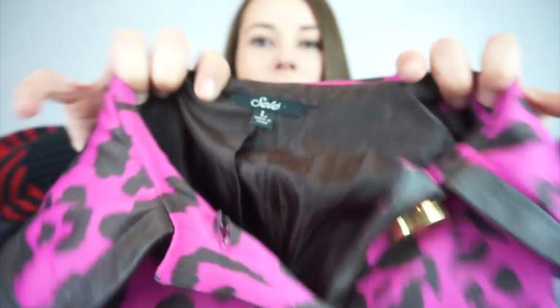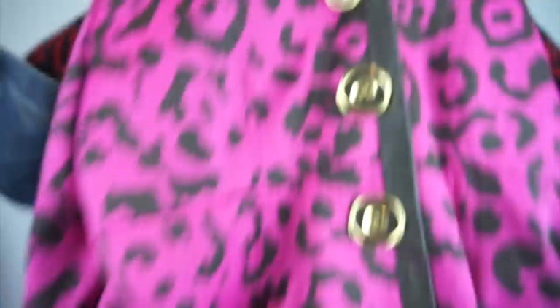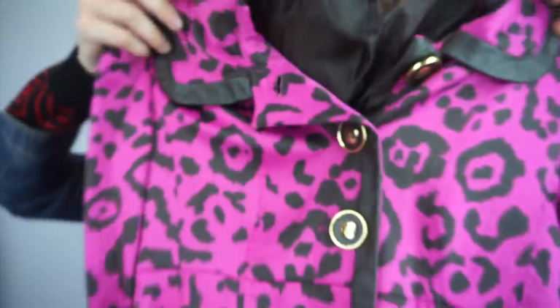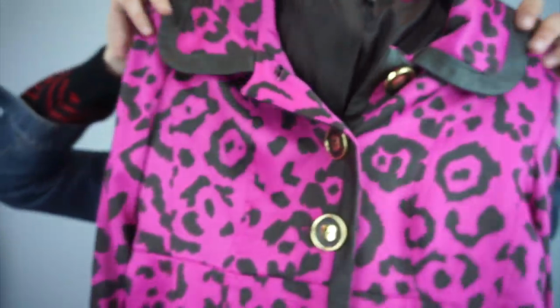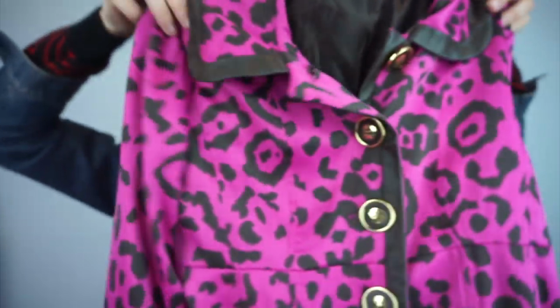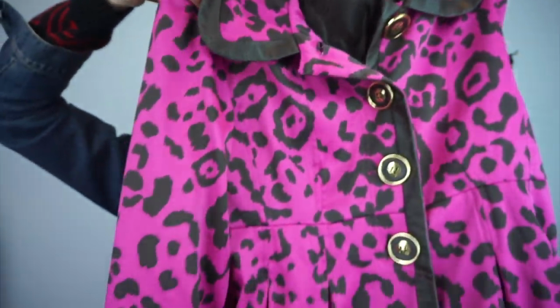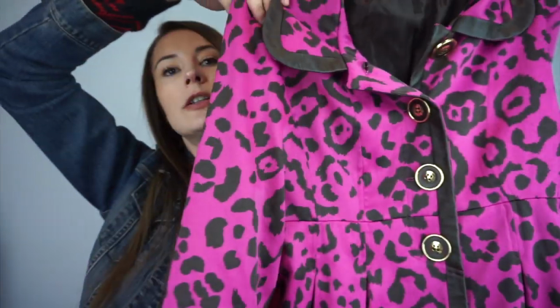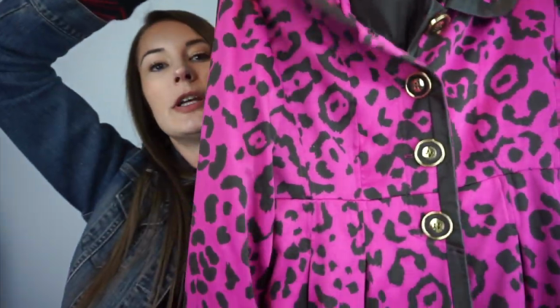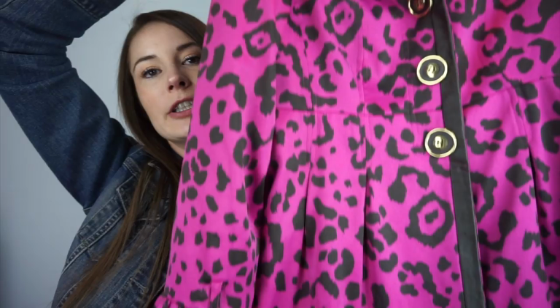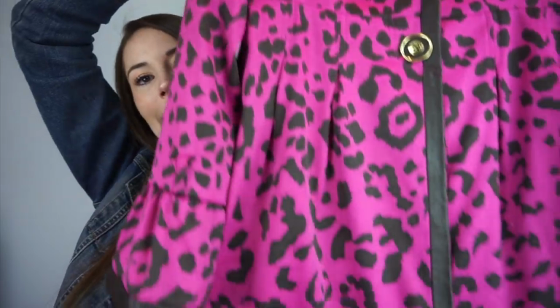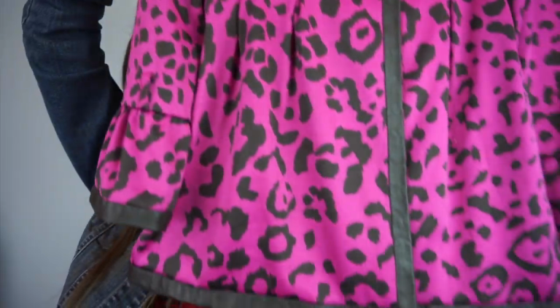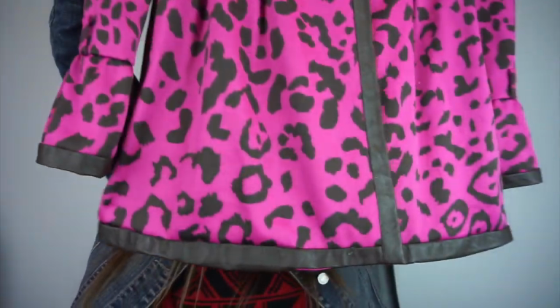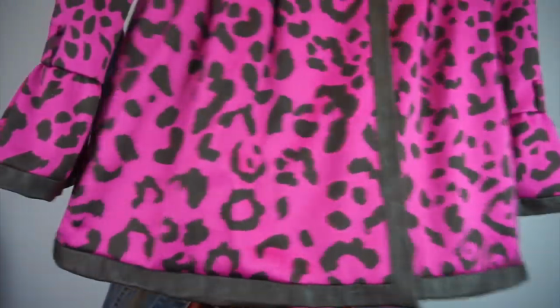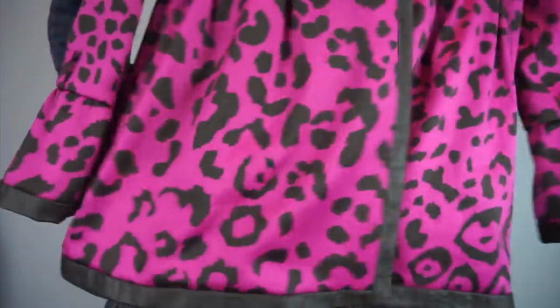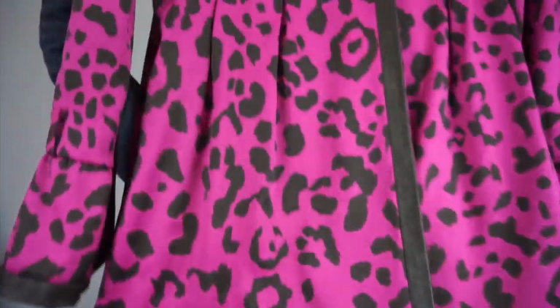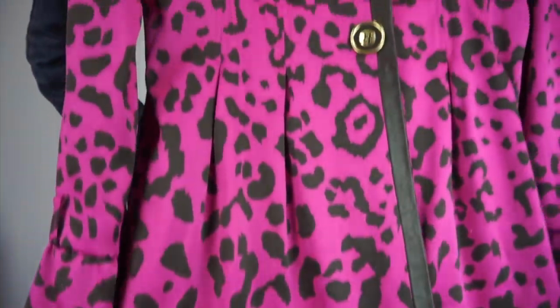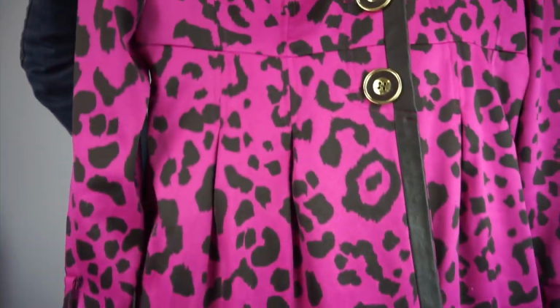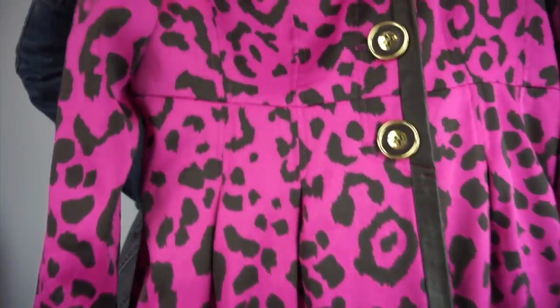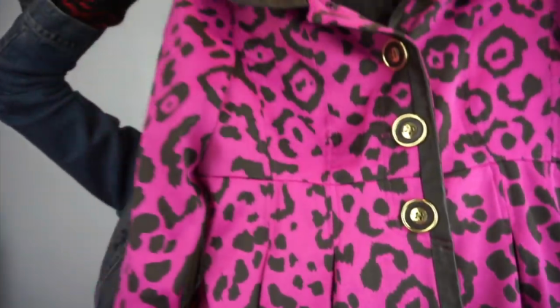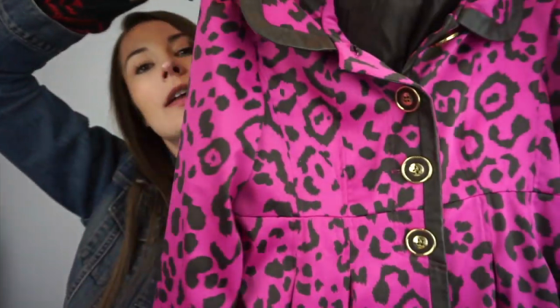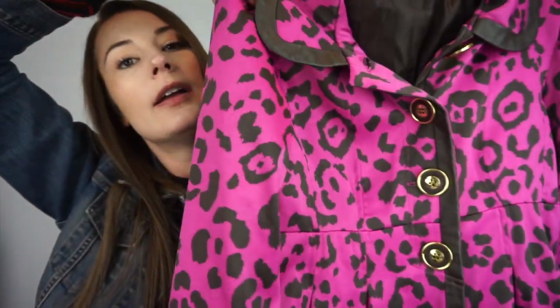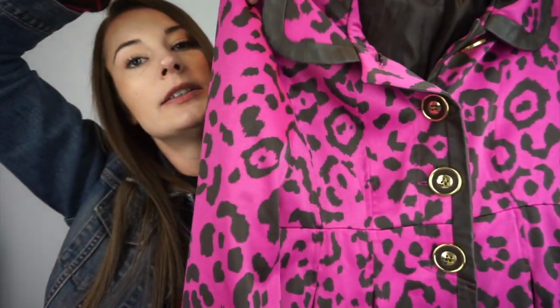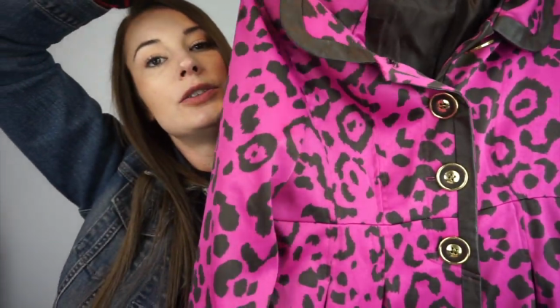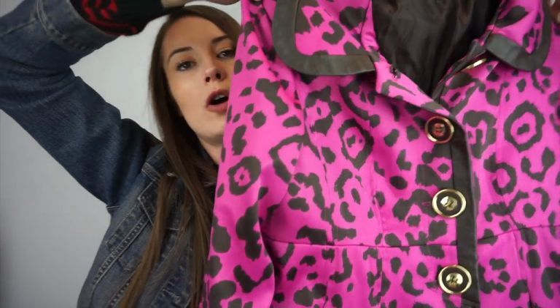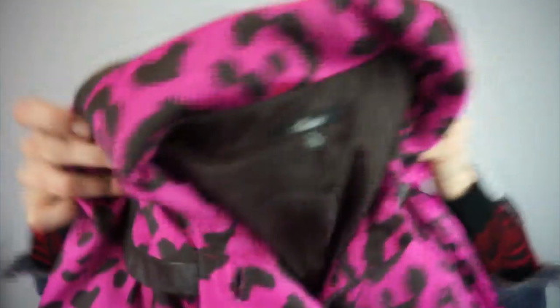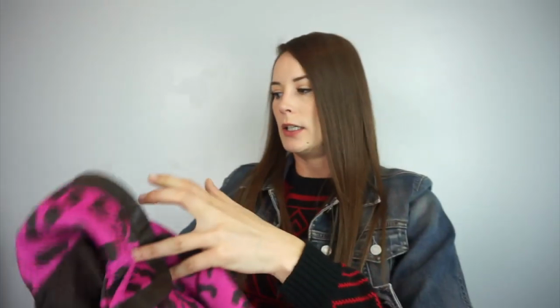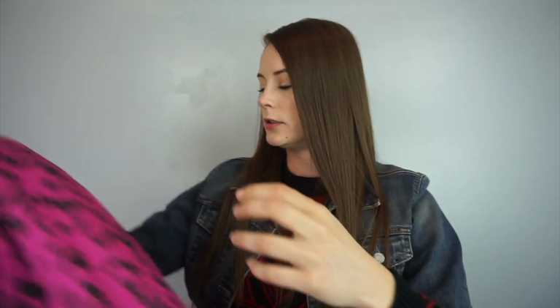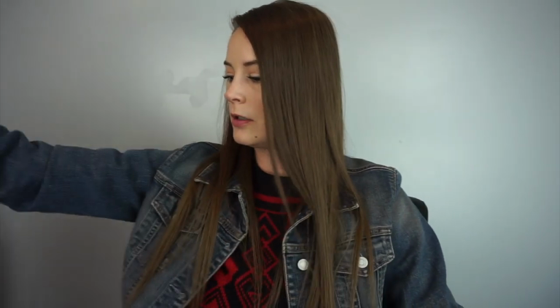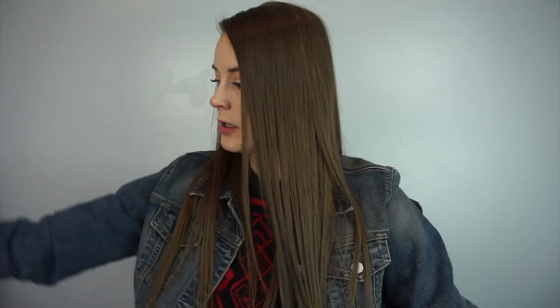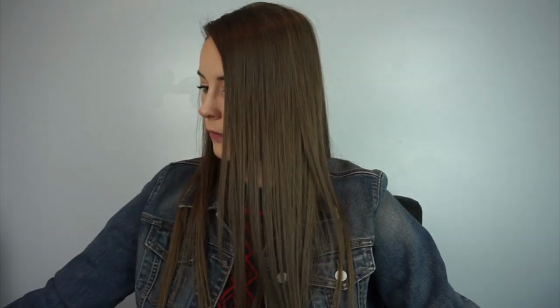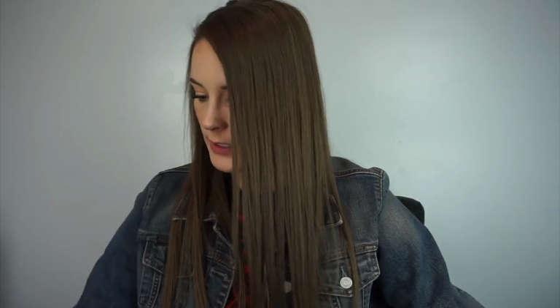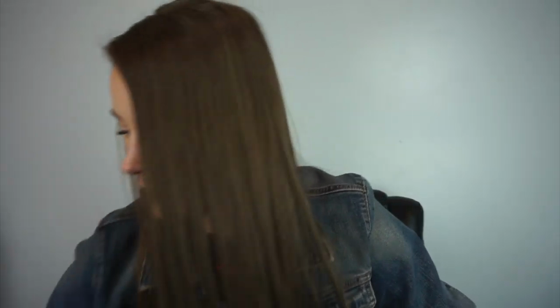Size large — this is a cheetah print jacket with a peplum bottom. It's gorgeous. Hopefully it sells well.